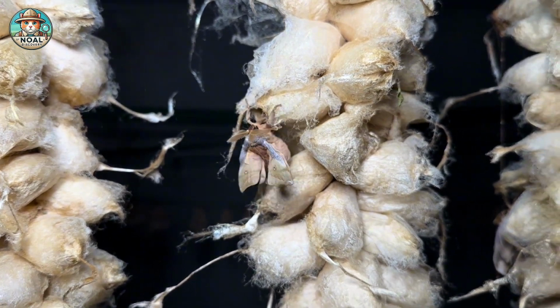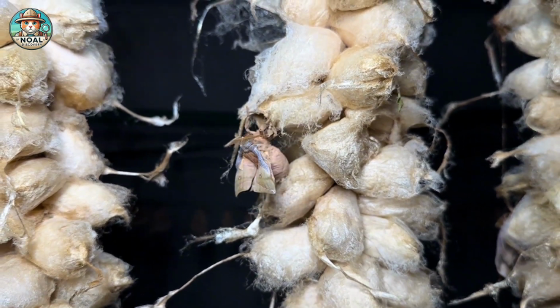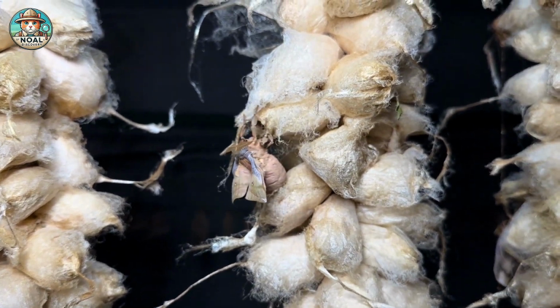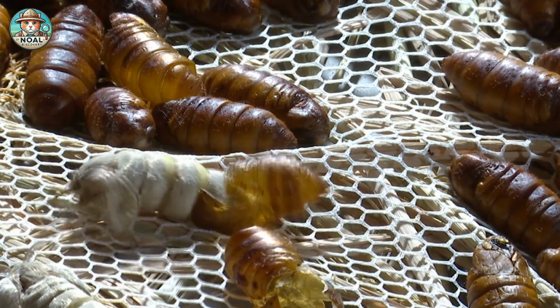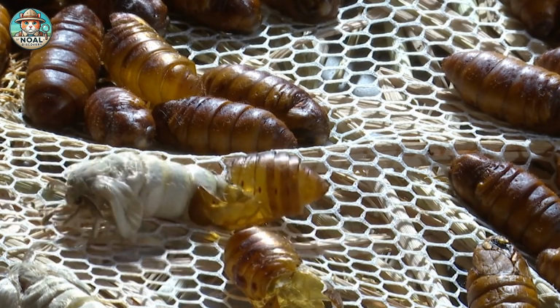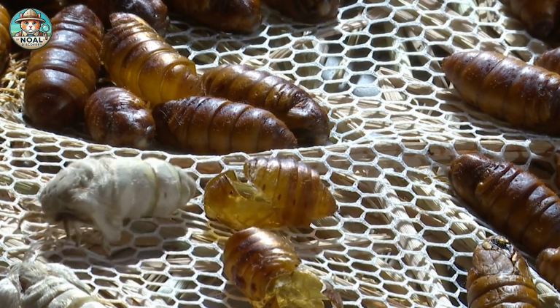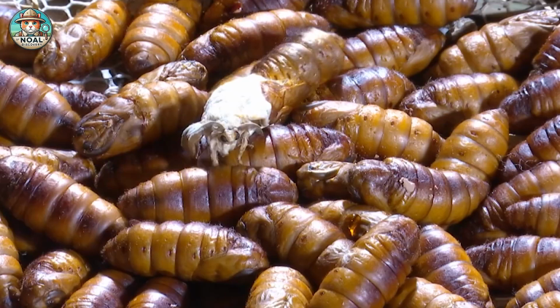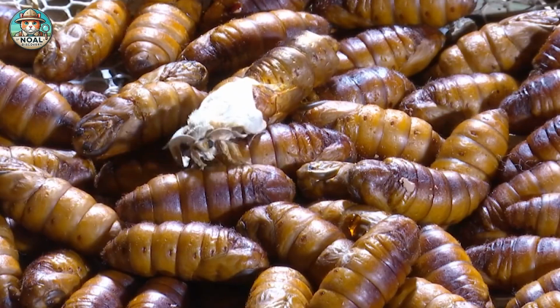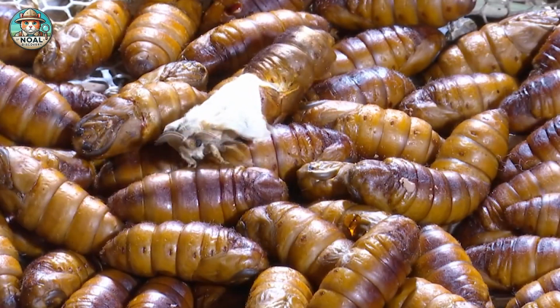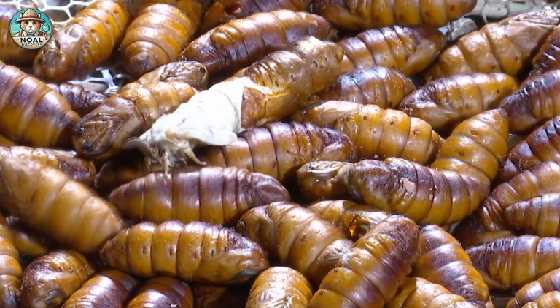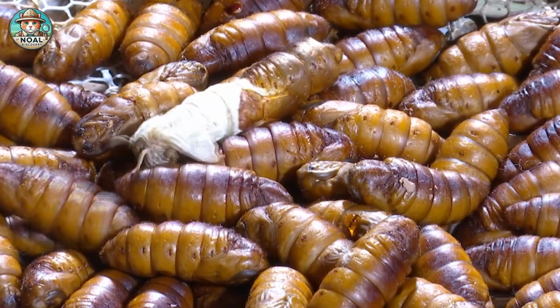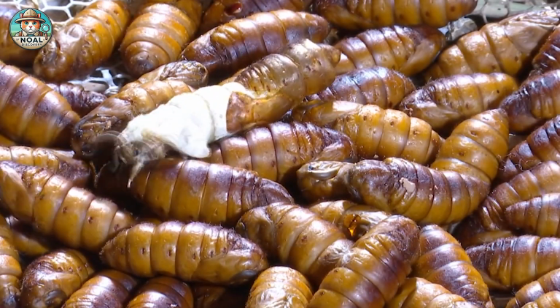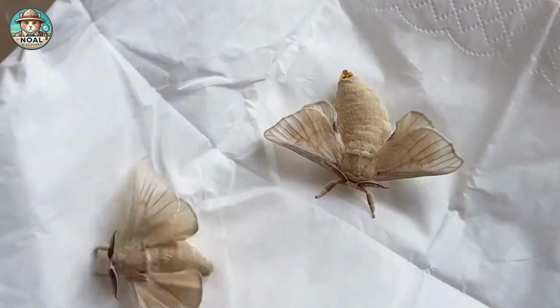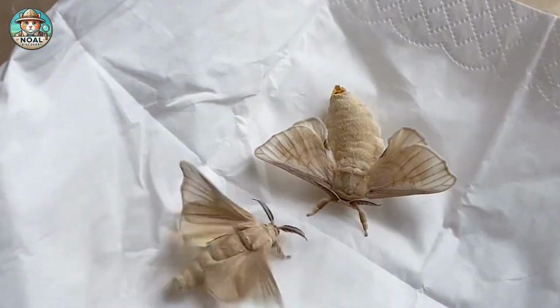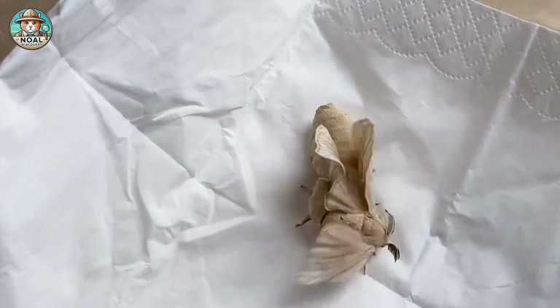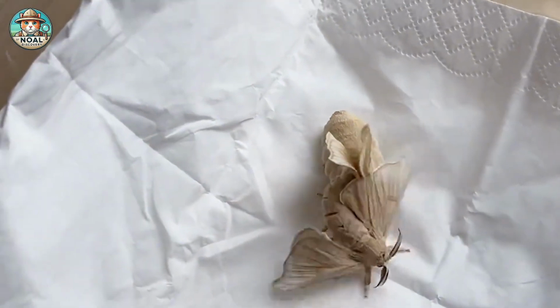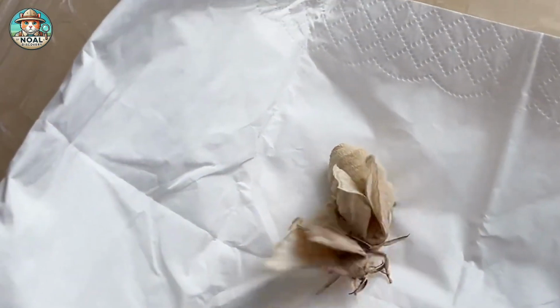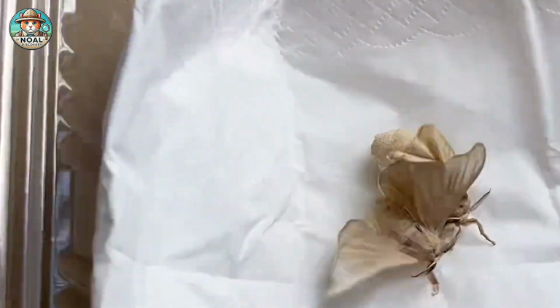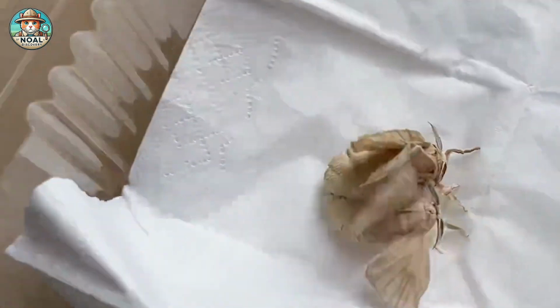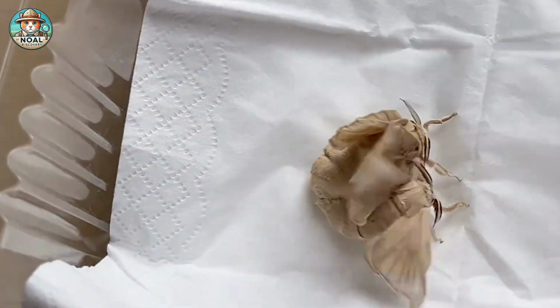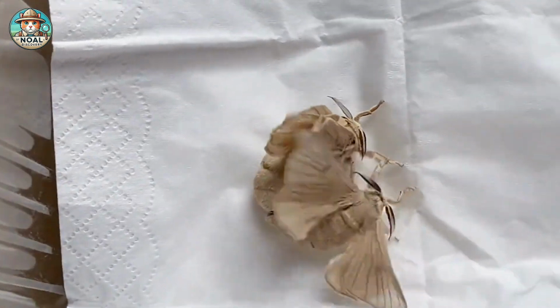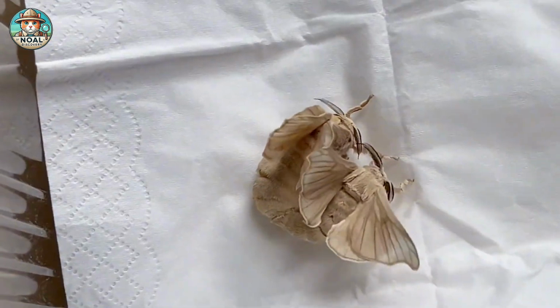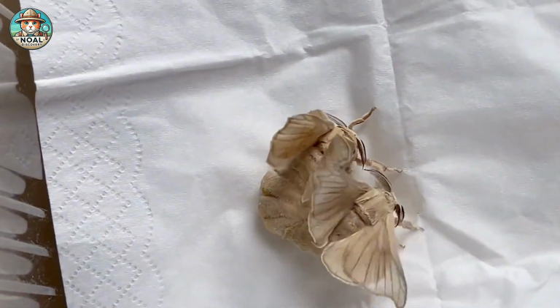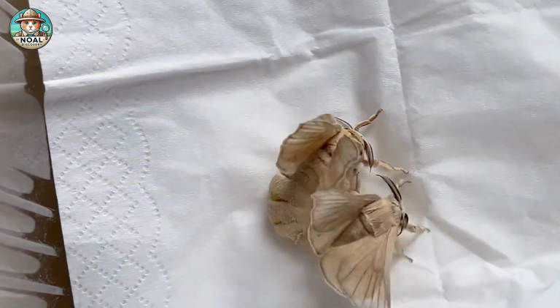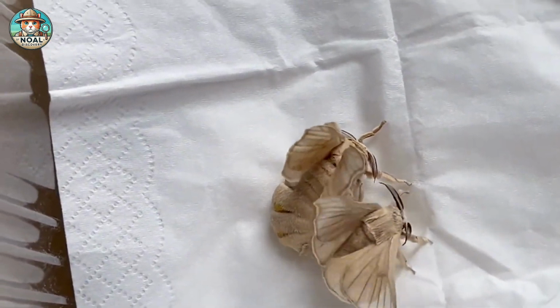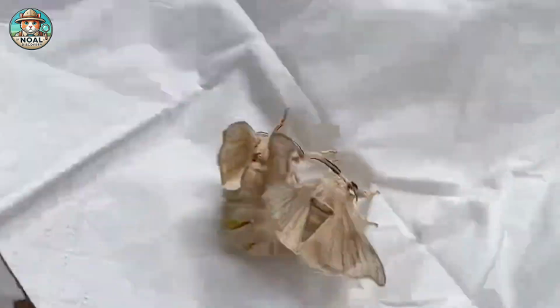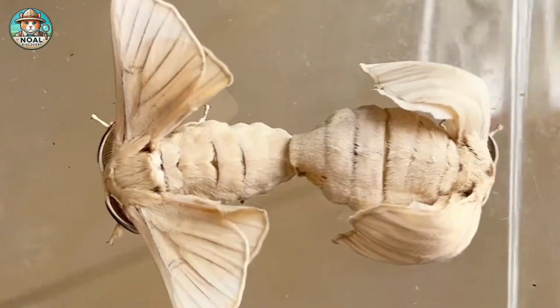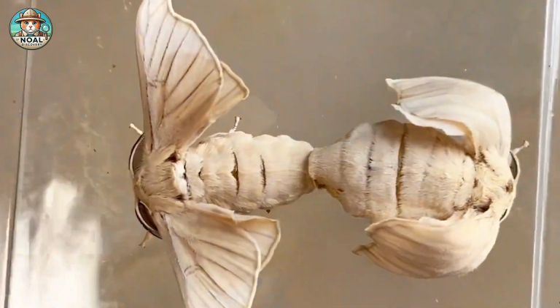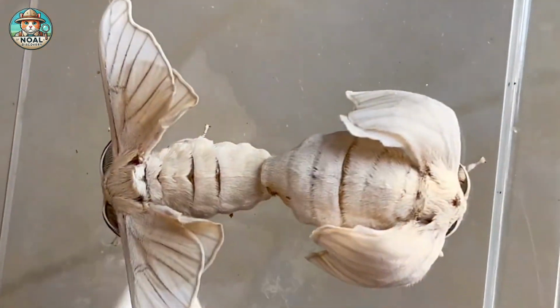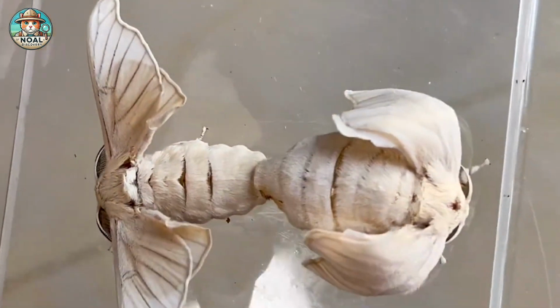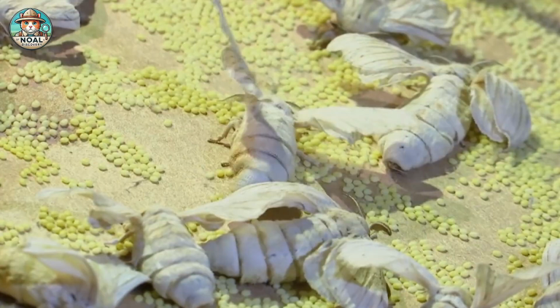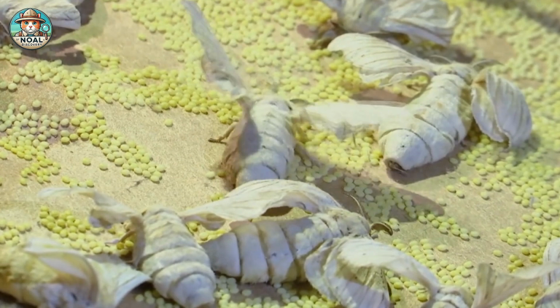After 2 weeks, the butterfly is fully developed and emerges from its cocoon during high humidity. Unable to fly, it mates, lays eggs, and completes its cycle within 5 to 10 days.